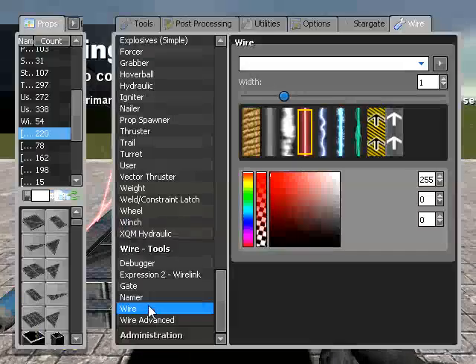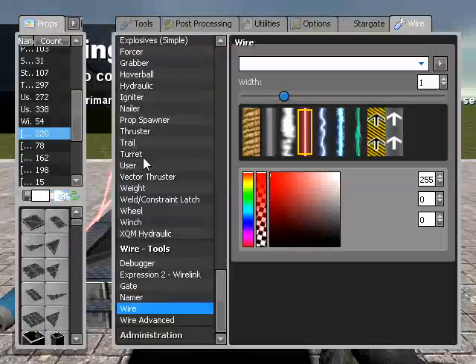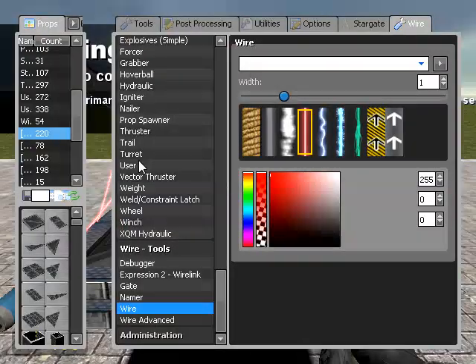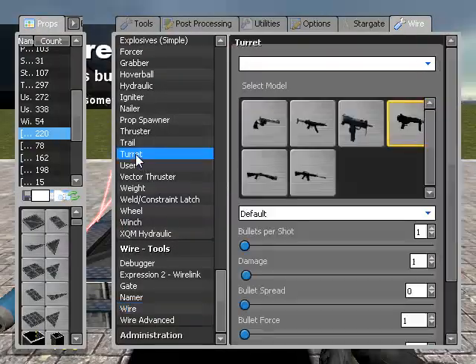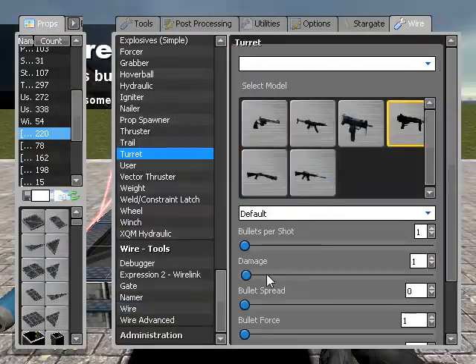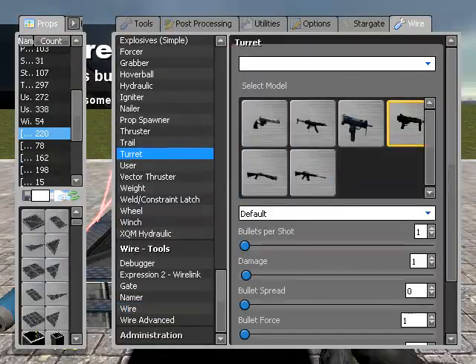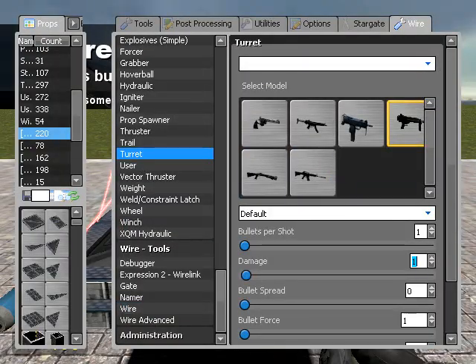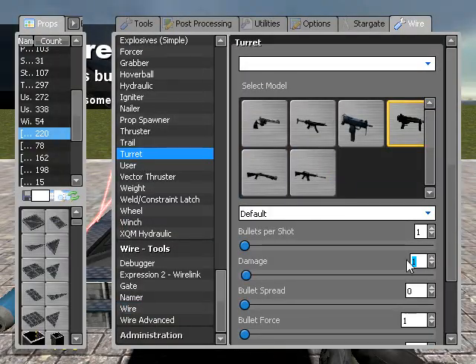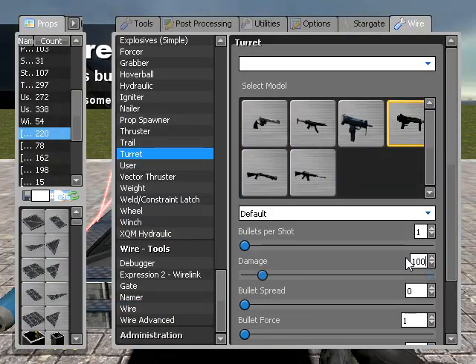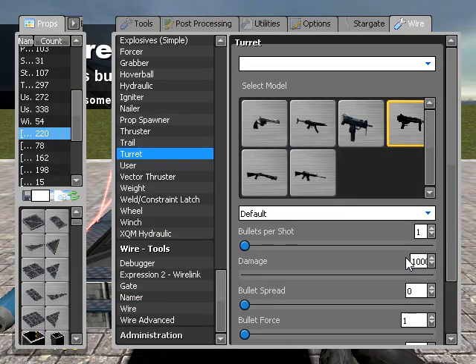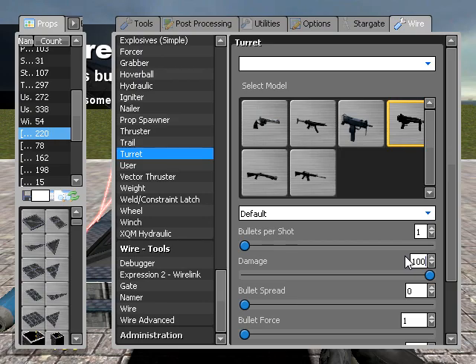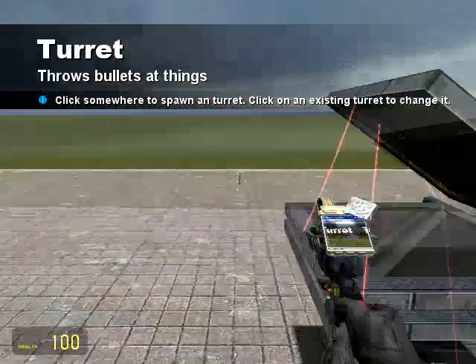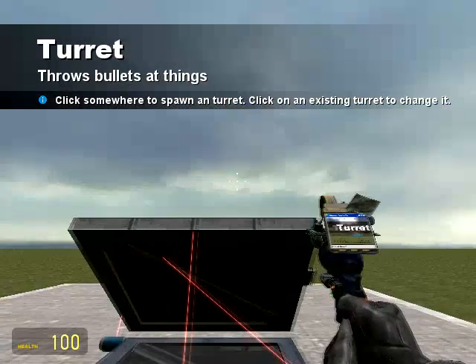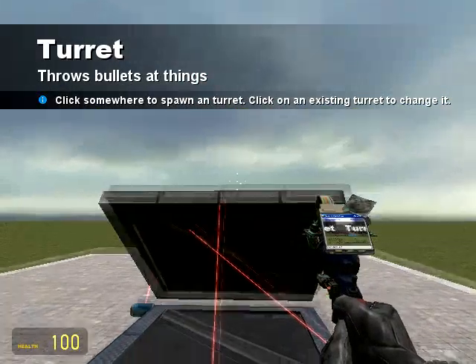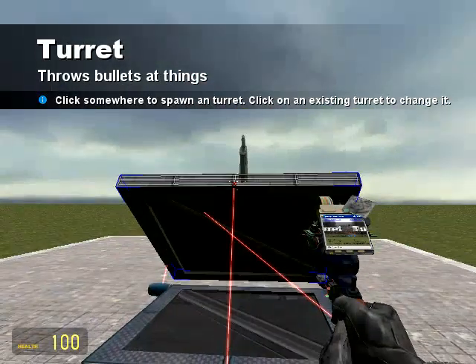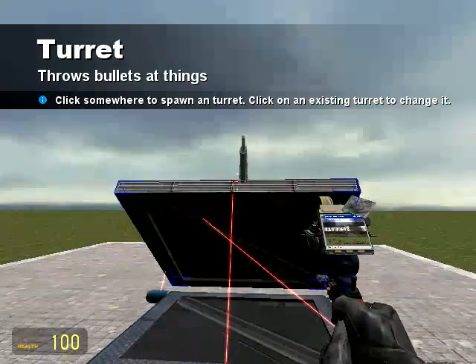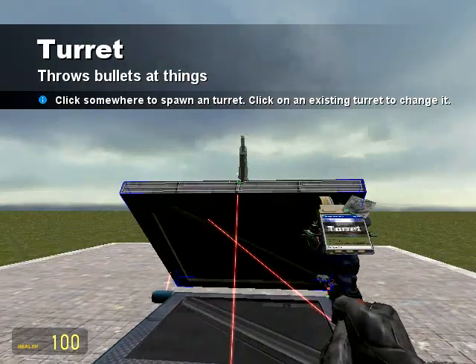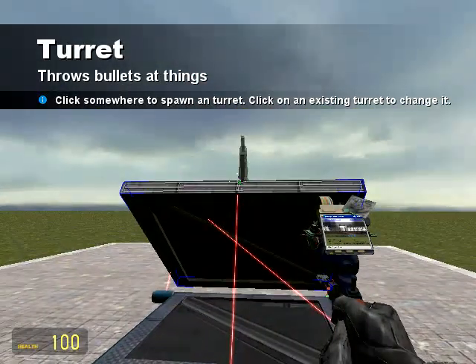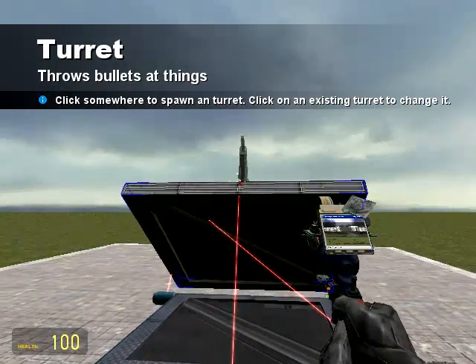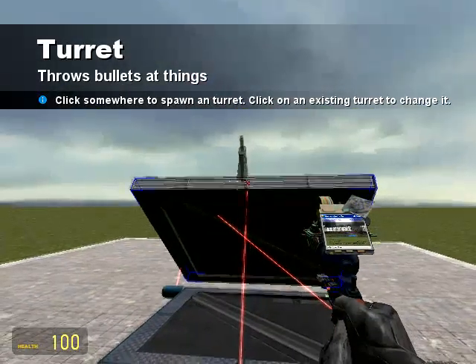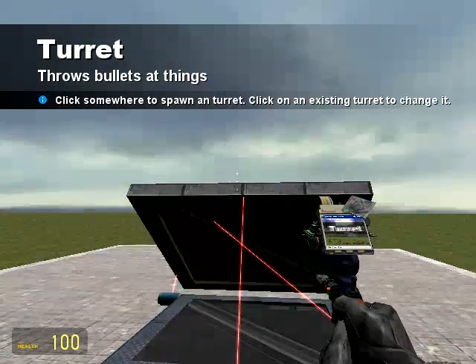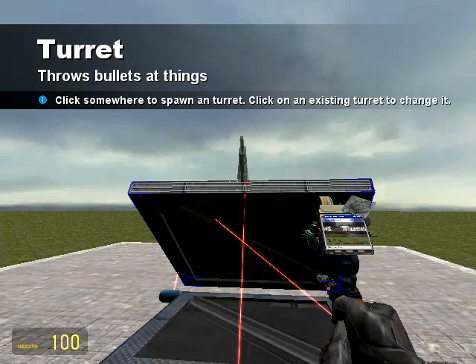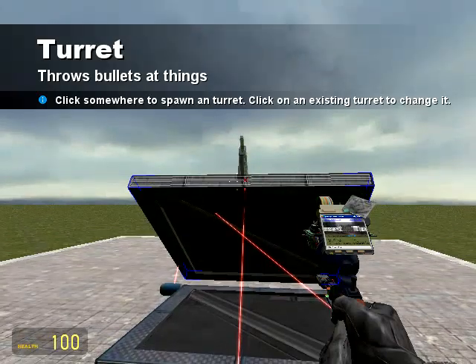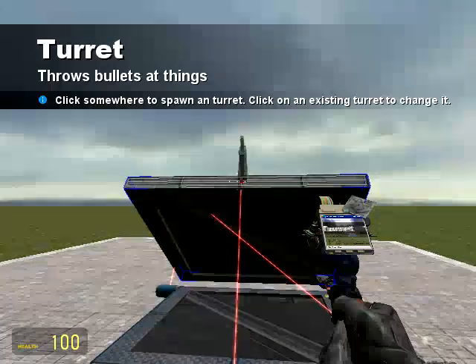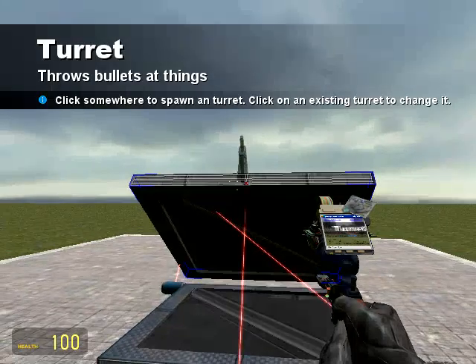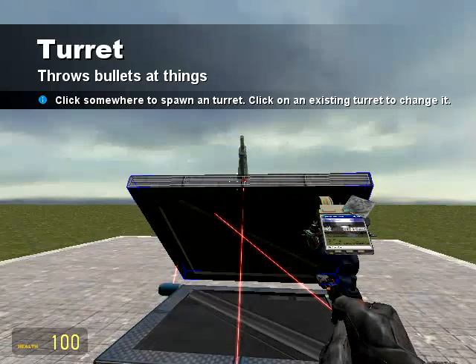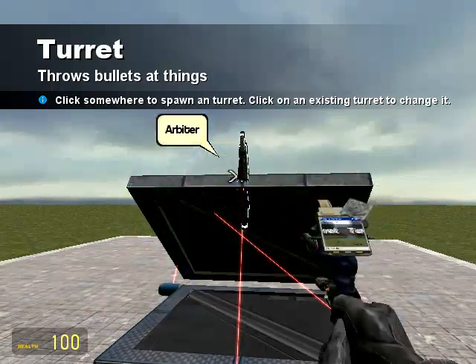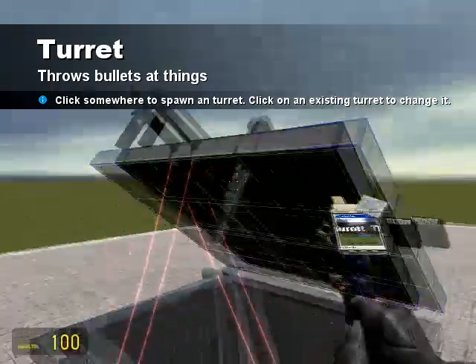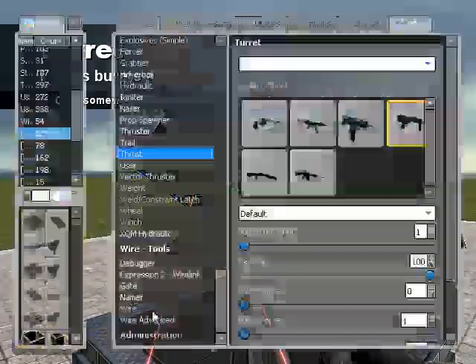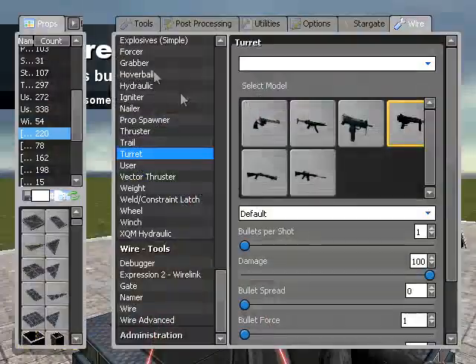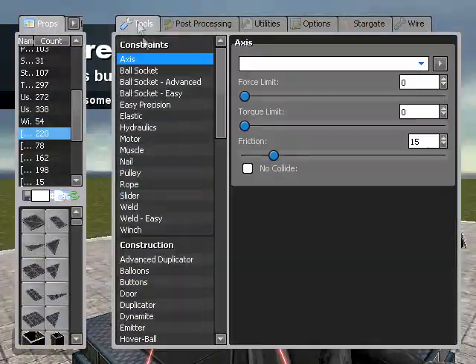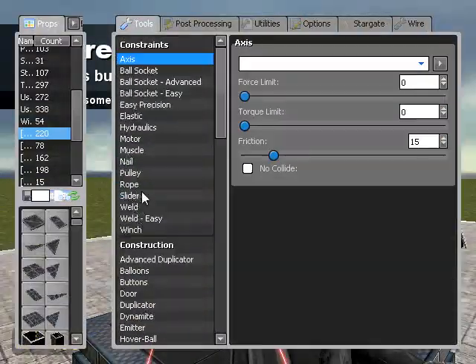I'm also going to put a turret on the front. I'm going to set the damage to about 100 because this is meant to kill people. So a bit more centralised, and then no collide again.